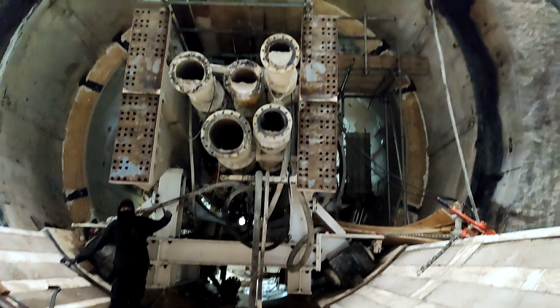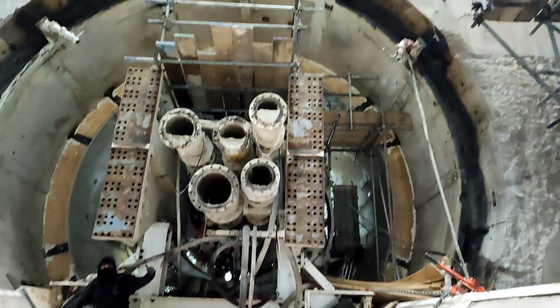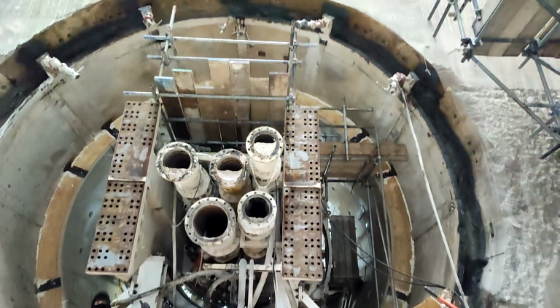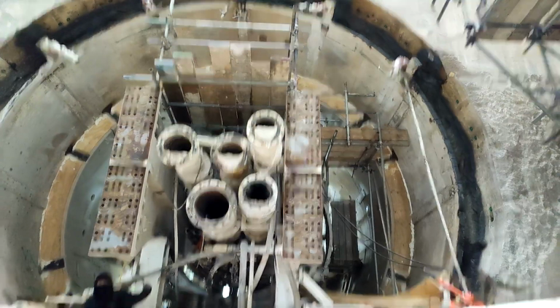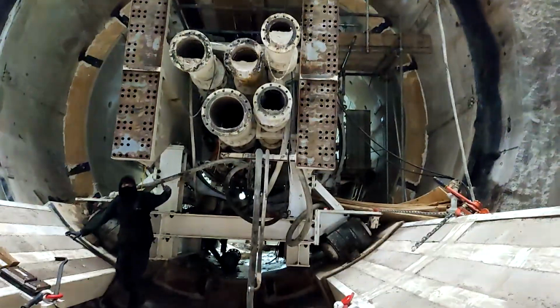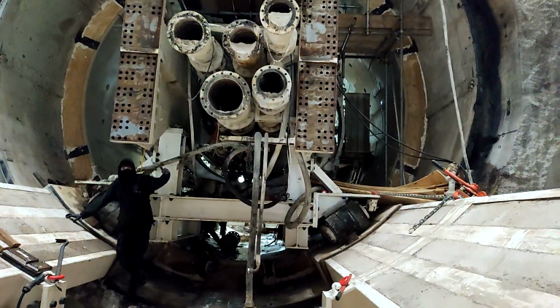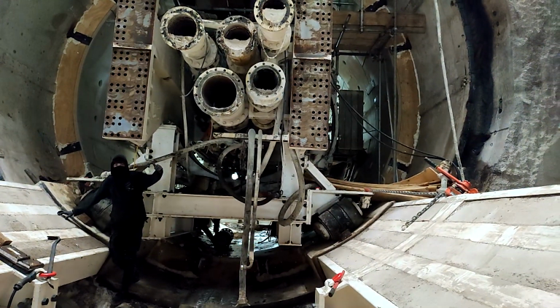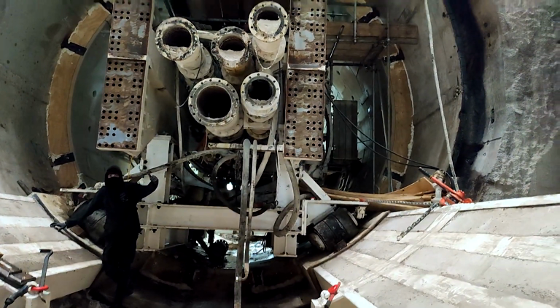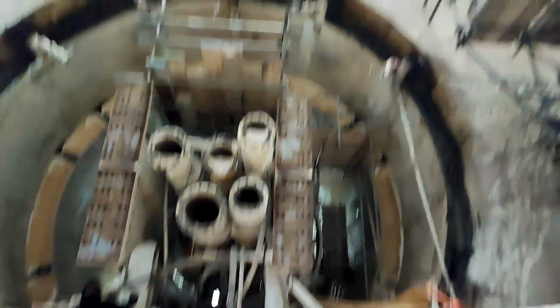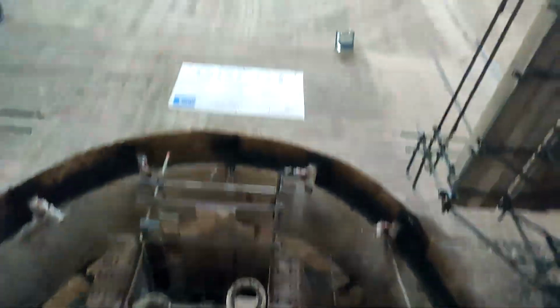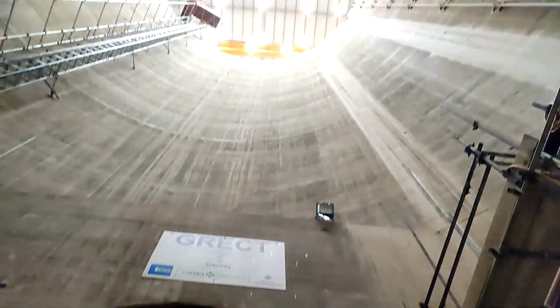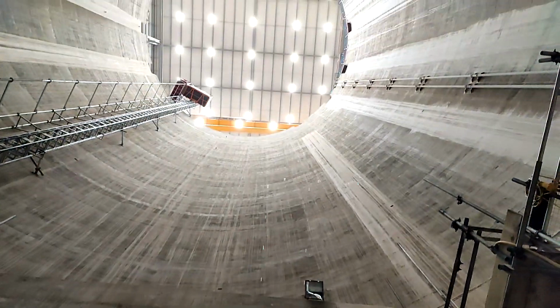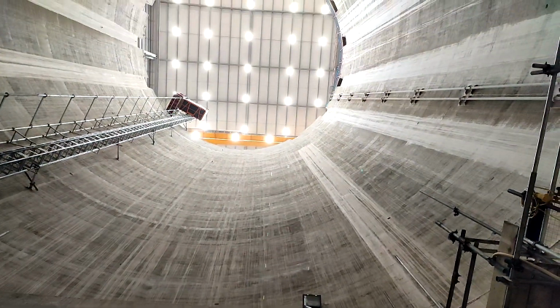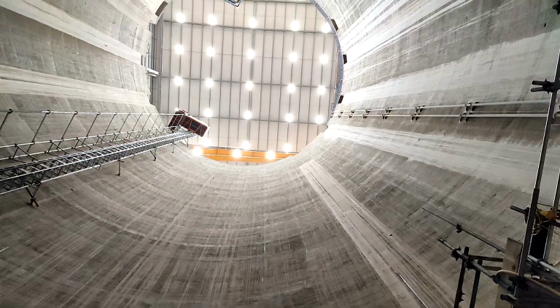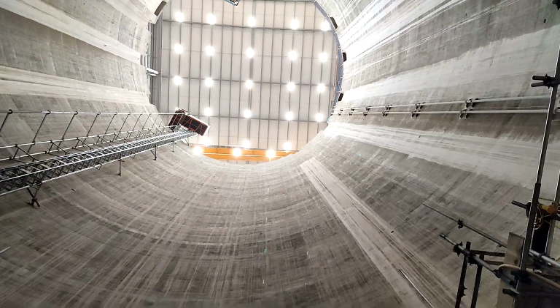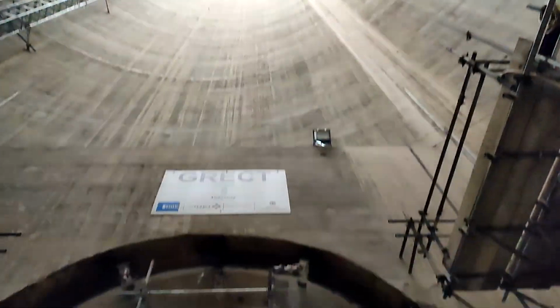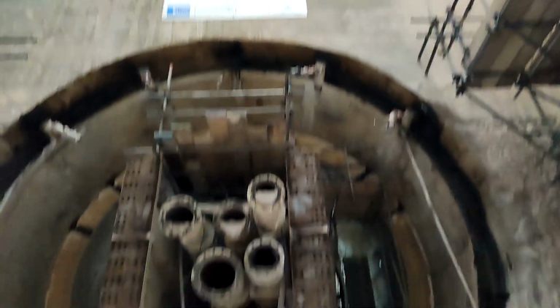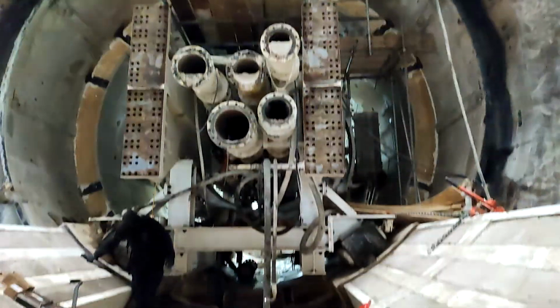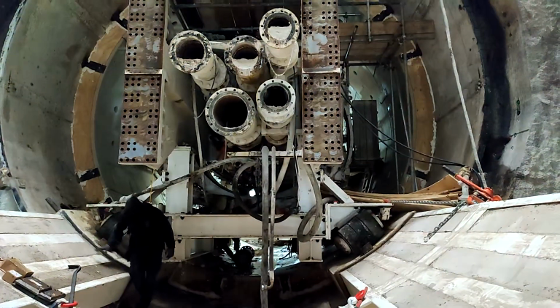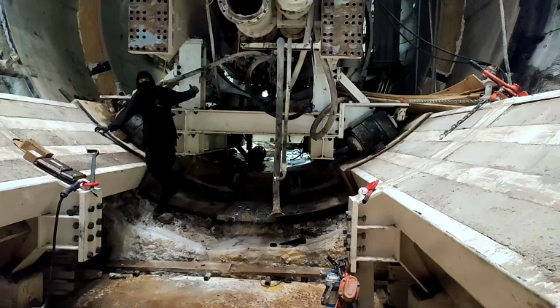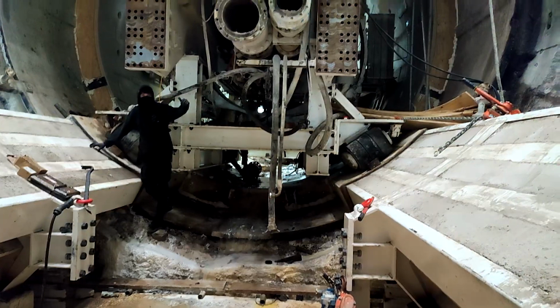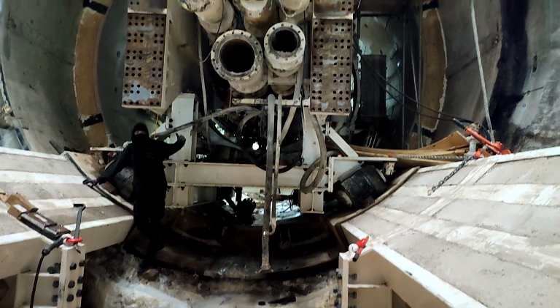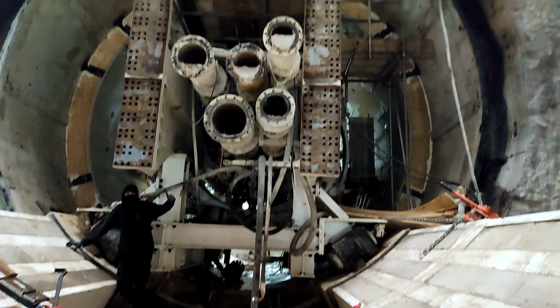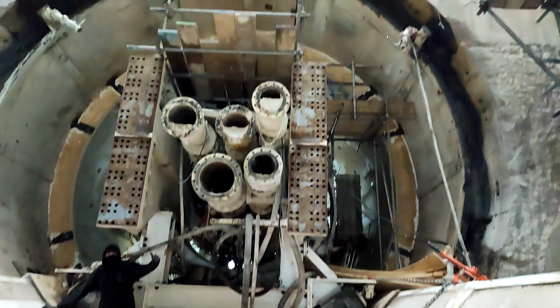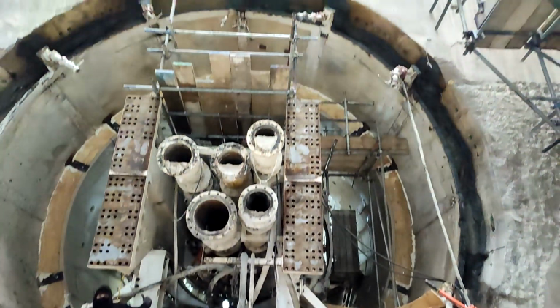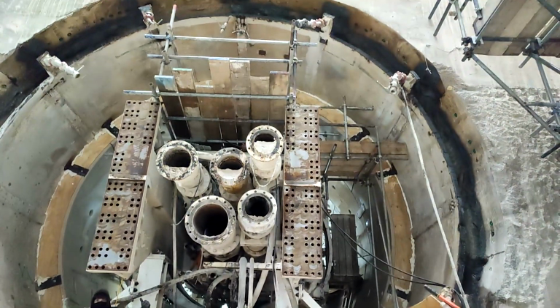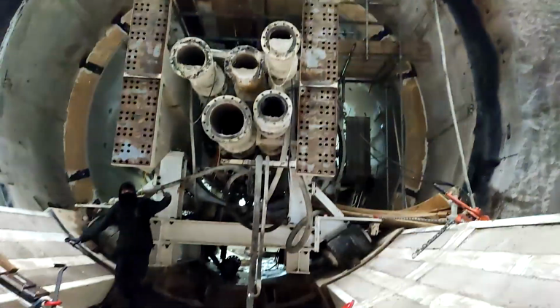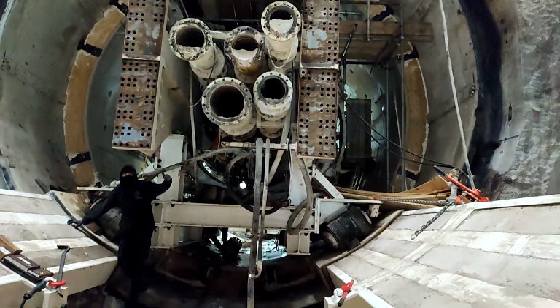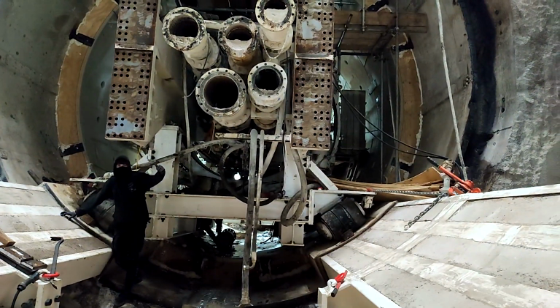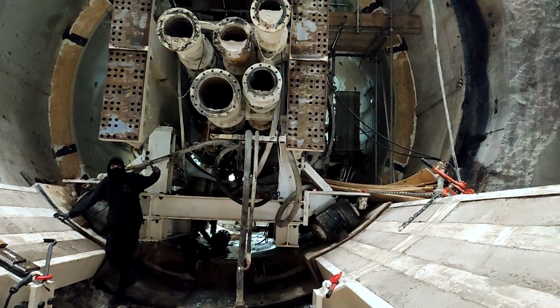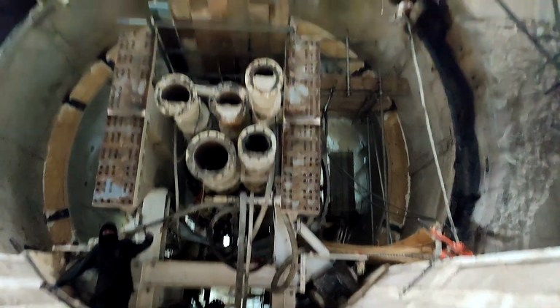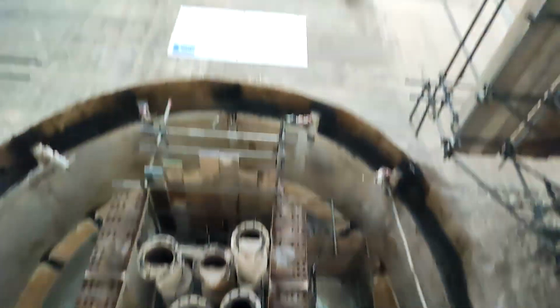Directly behind the cutting head is all of the pipes and hydraulic systems. The hydraulics is what was used to turn the cutting head around as well as to drive it forwards. All of the pipes are part of the slurry system, which takes all of the debris from the Tunnel Boring Machine, turns it into a slurry, and then pumps it all the way to the back of the machine and back to the initial construction site.